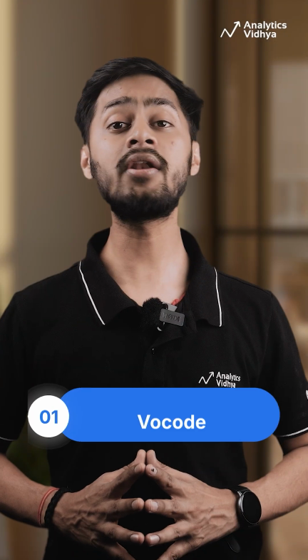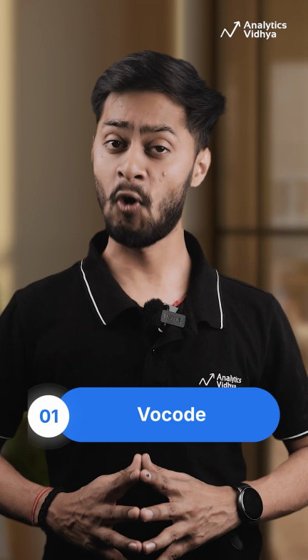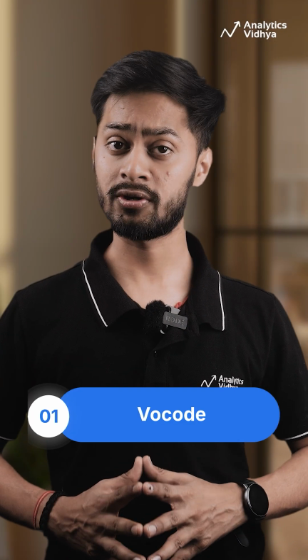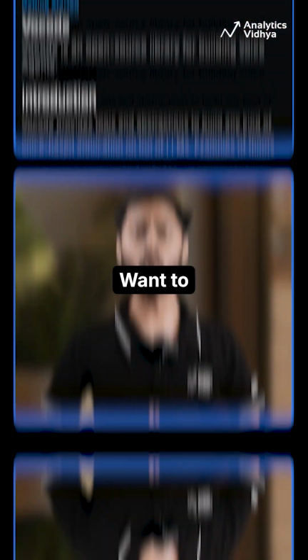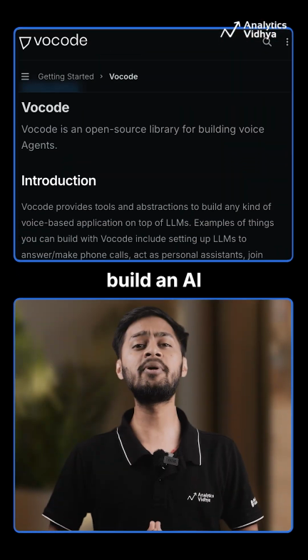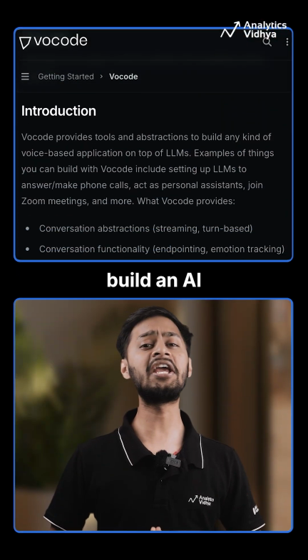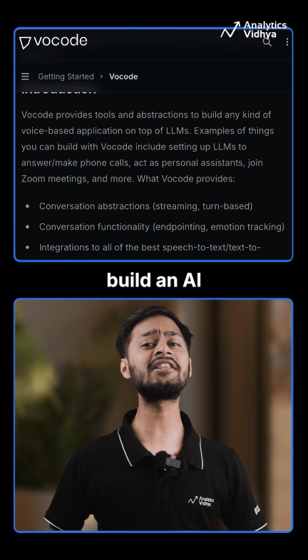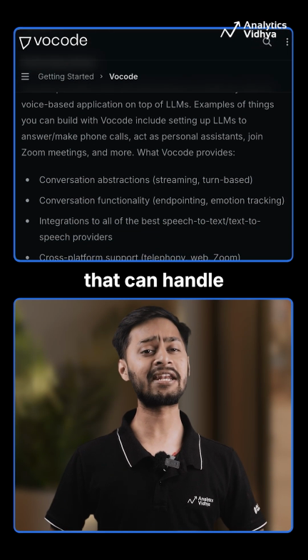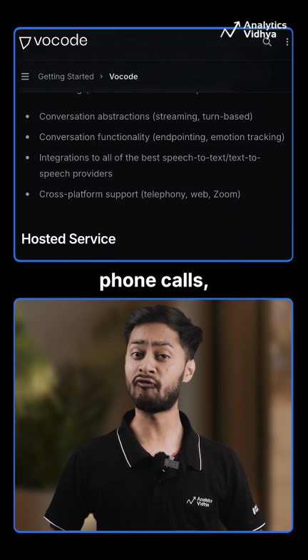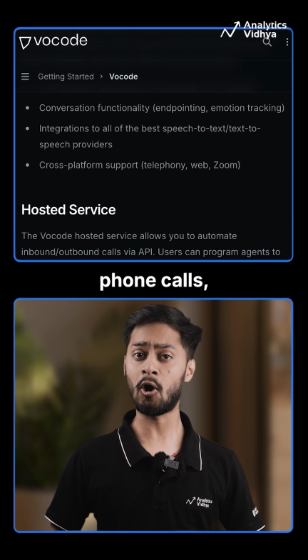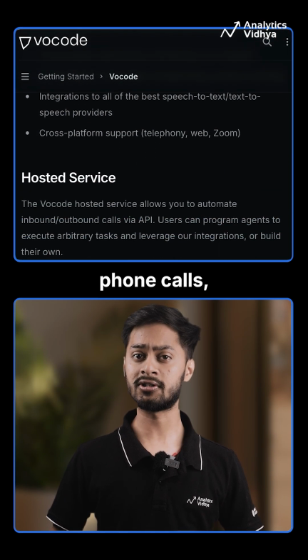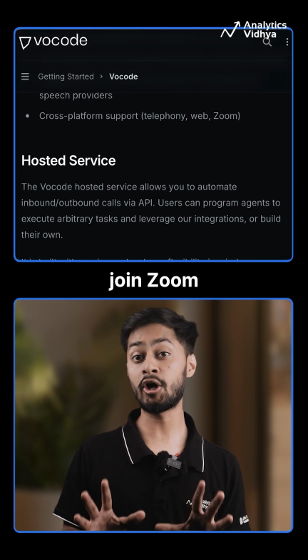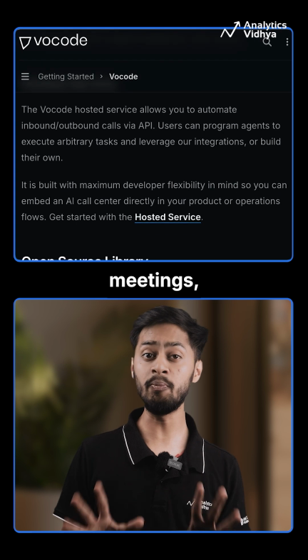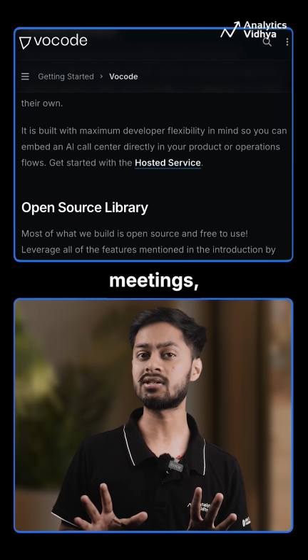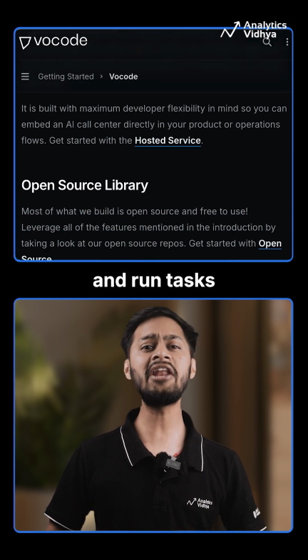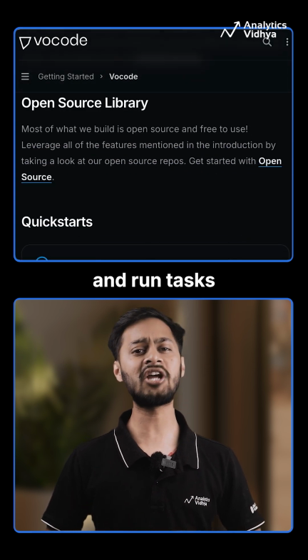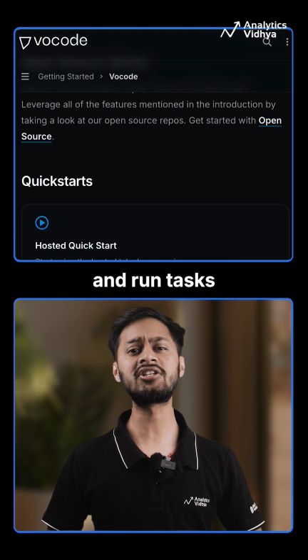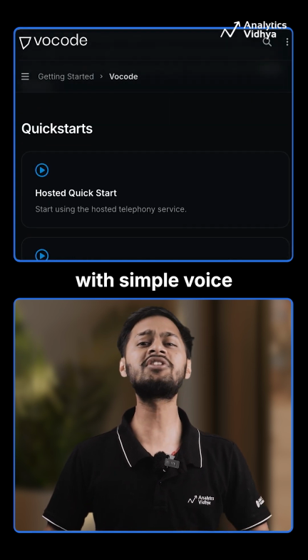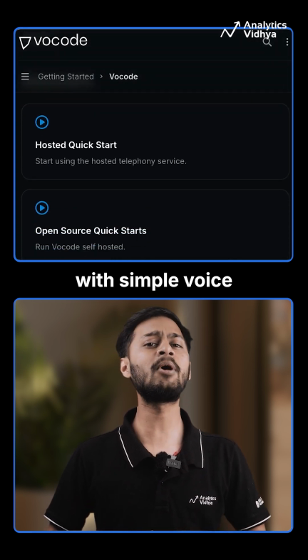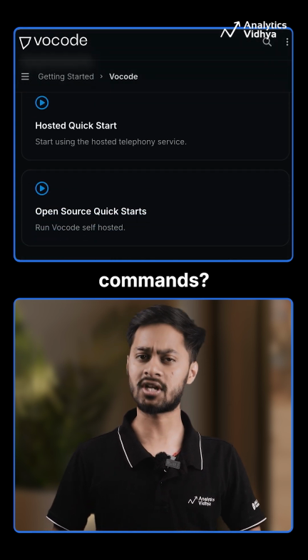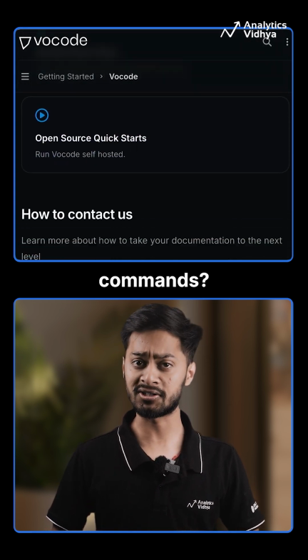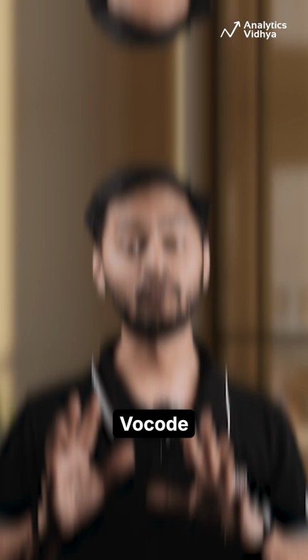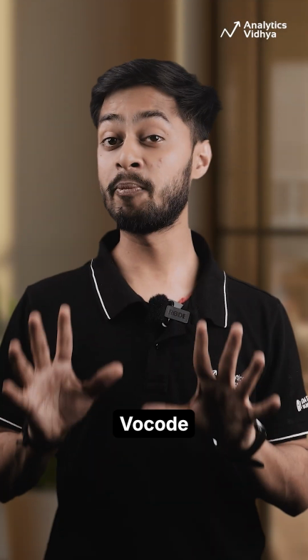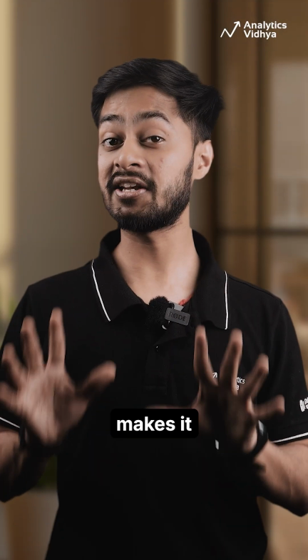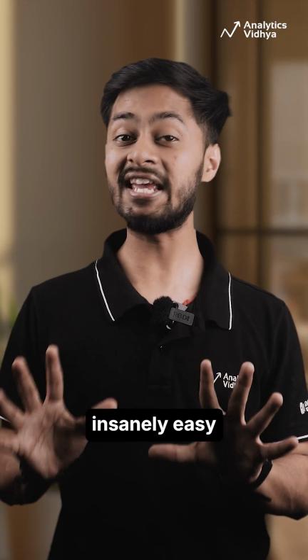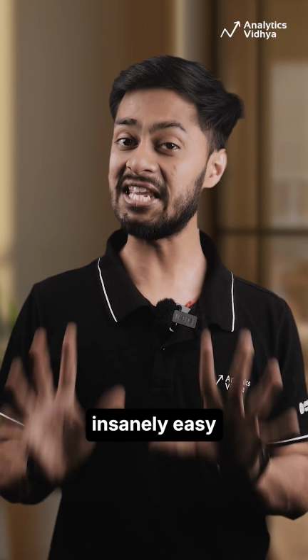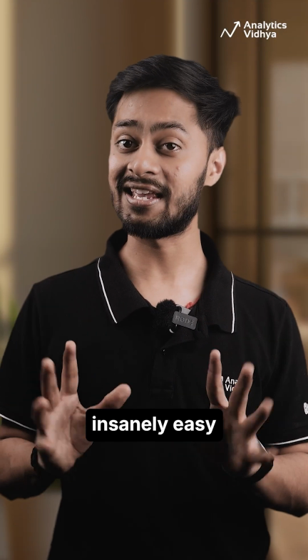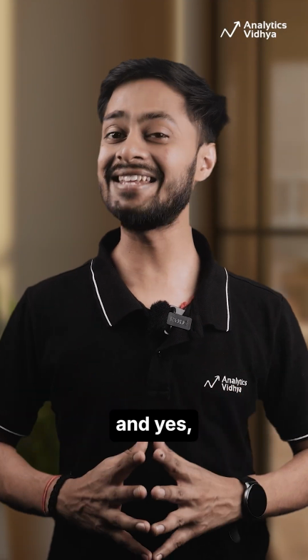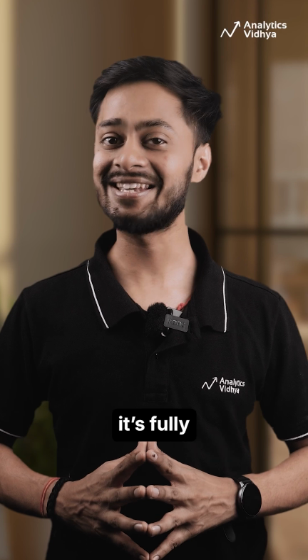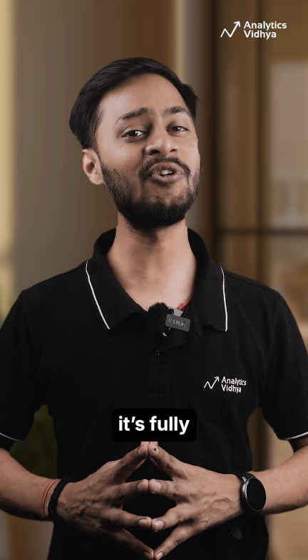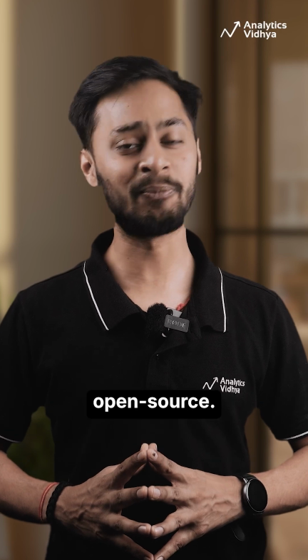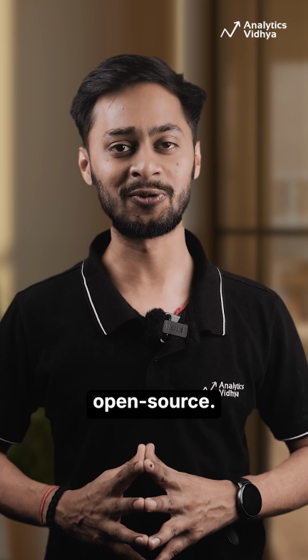Number one: Vocode. Want to build an AI that can handle phone calls, join Zoom meetings, and run tasks with simple voice commands? Vocode makes it insanely easy and yes, it's fully open source.